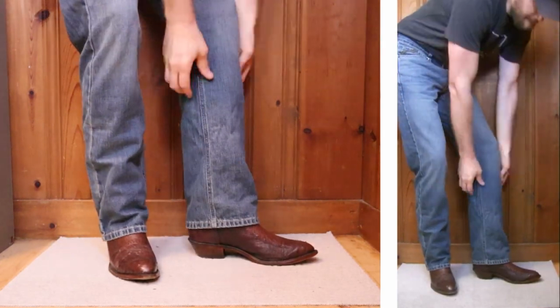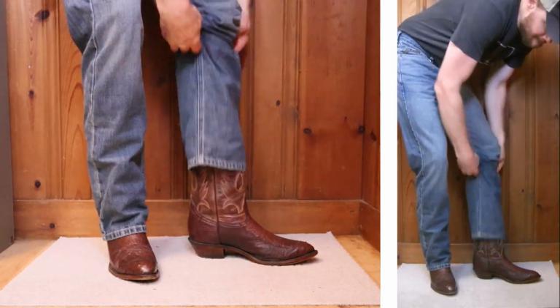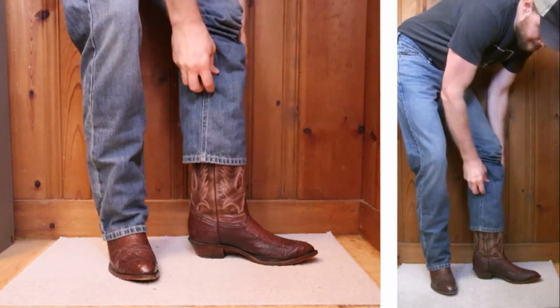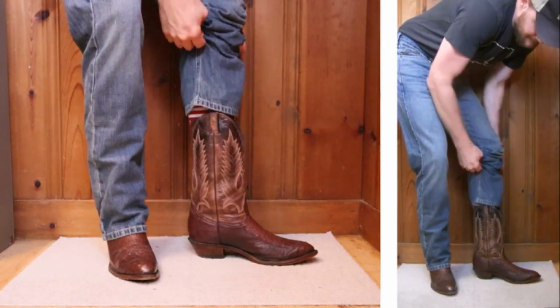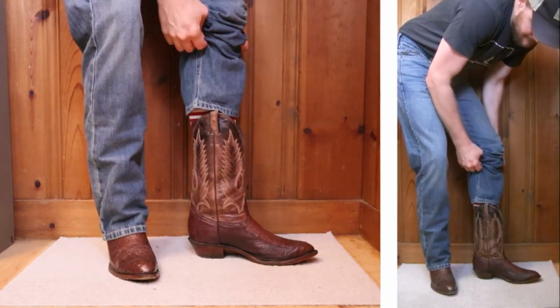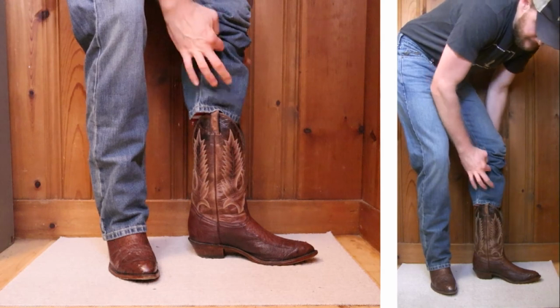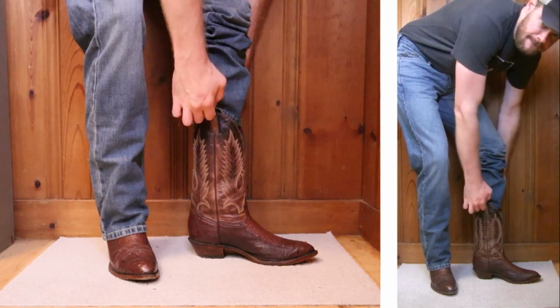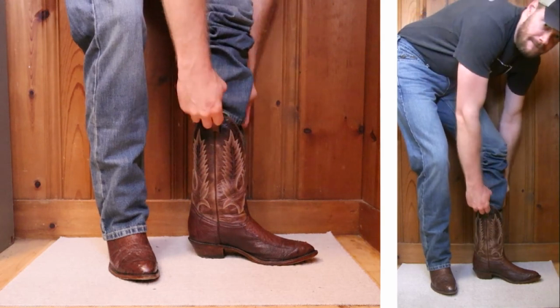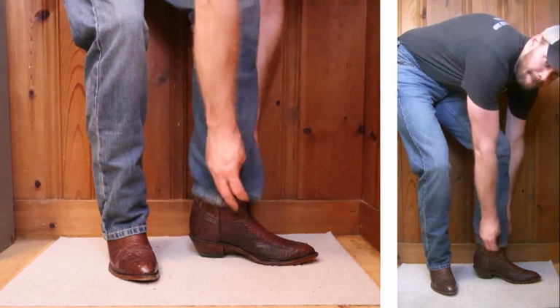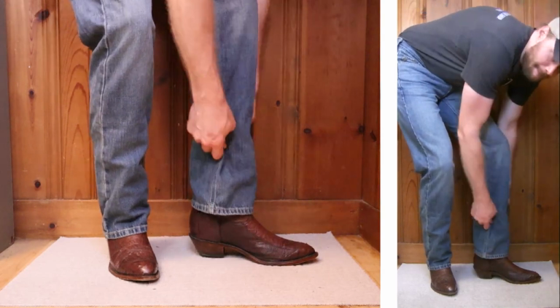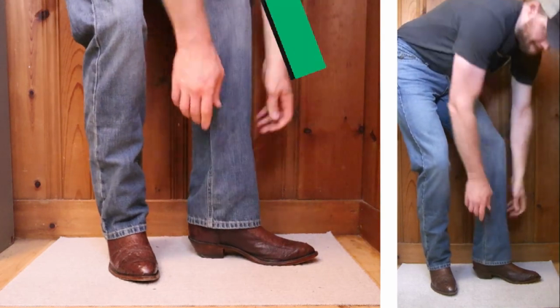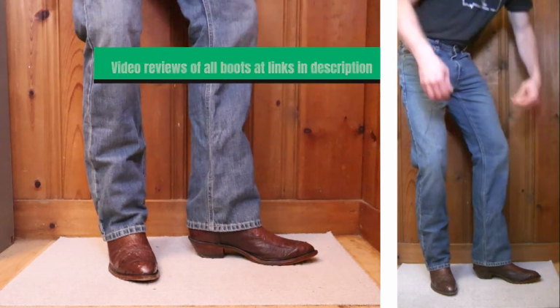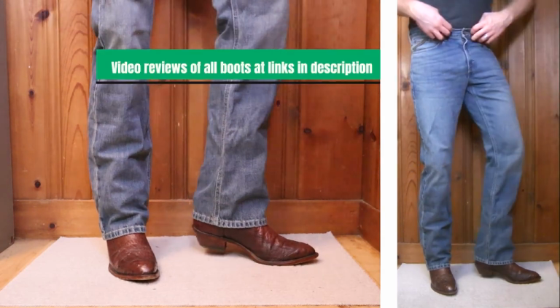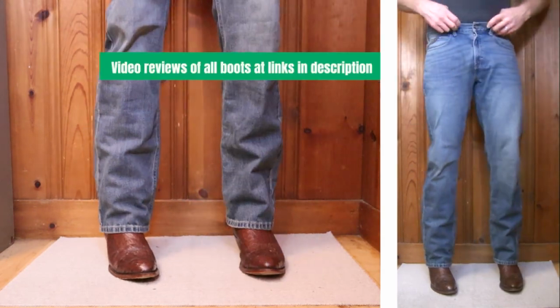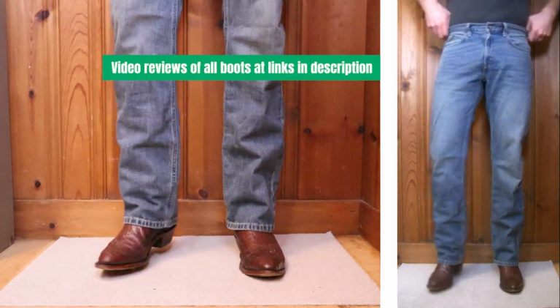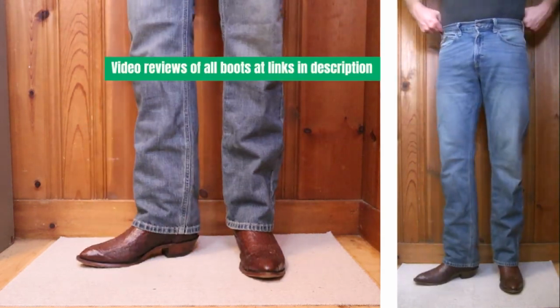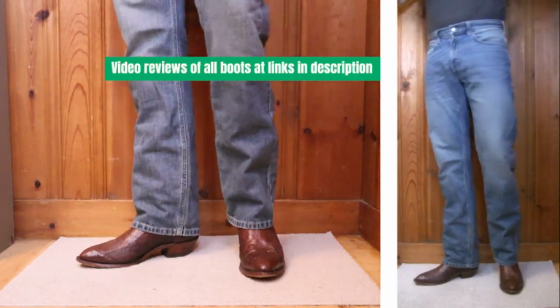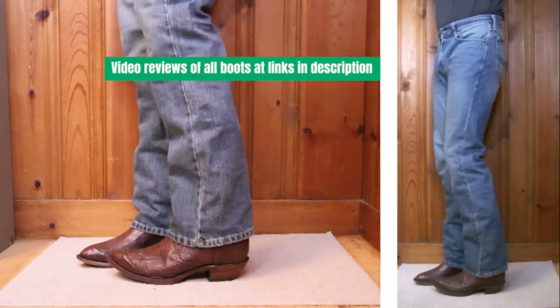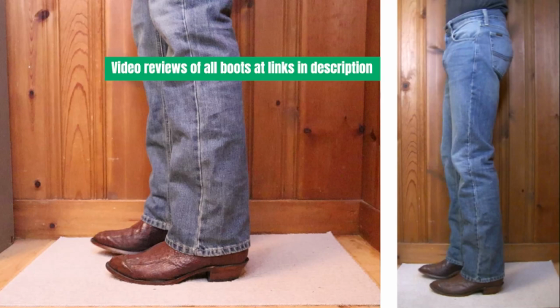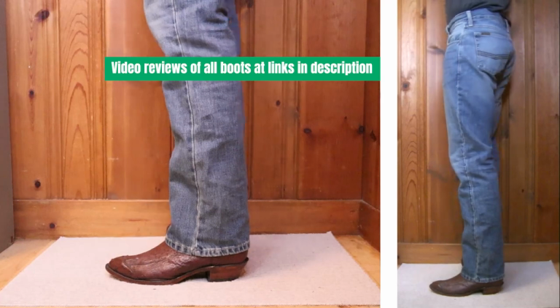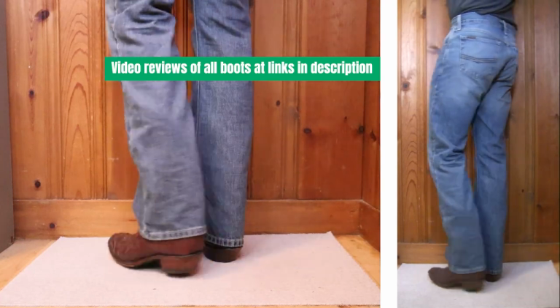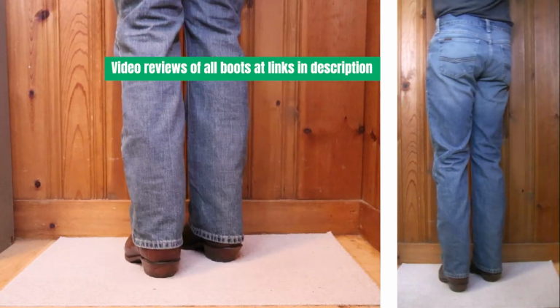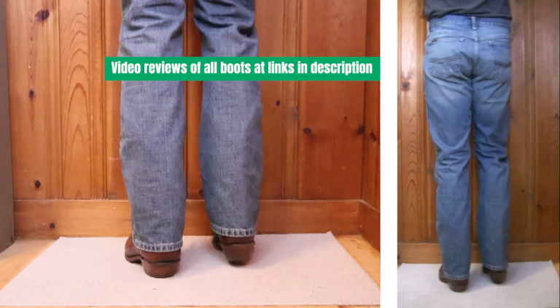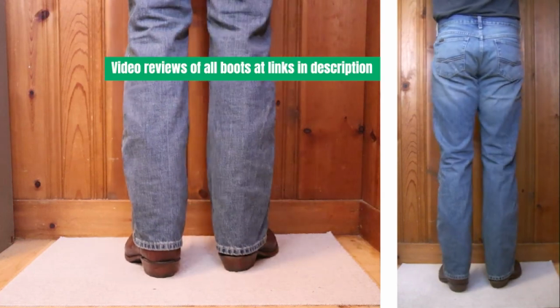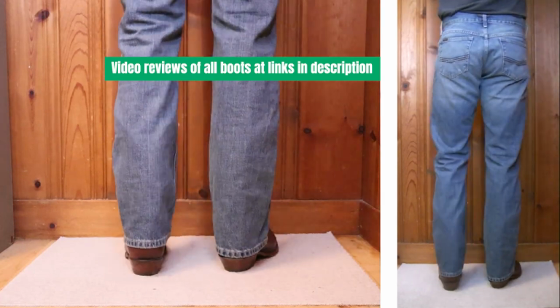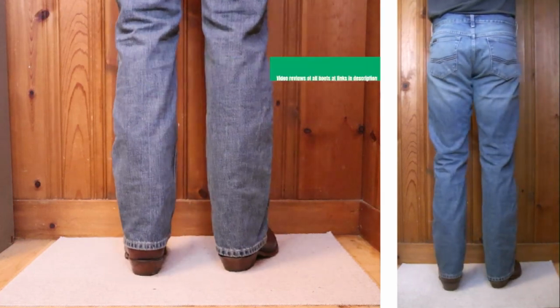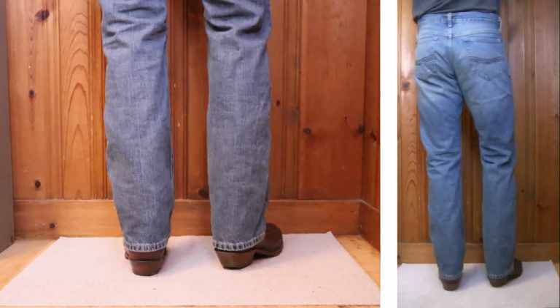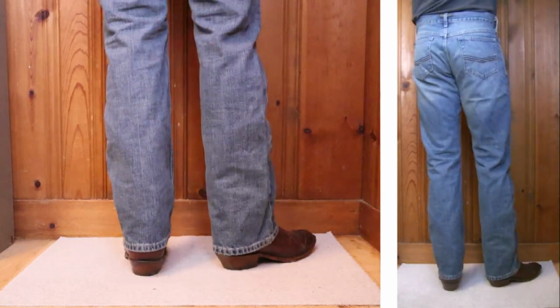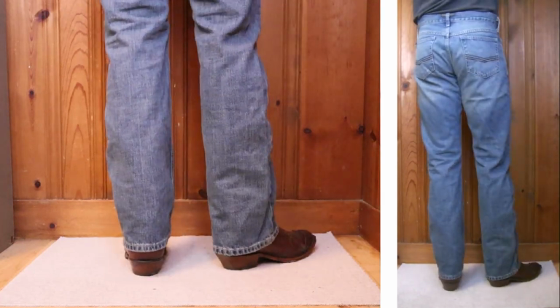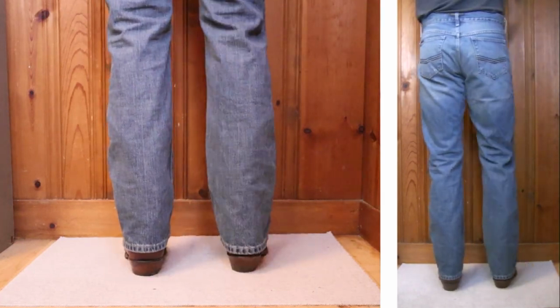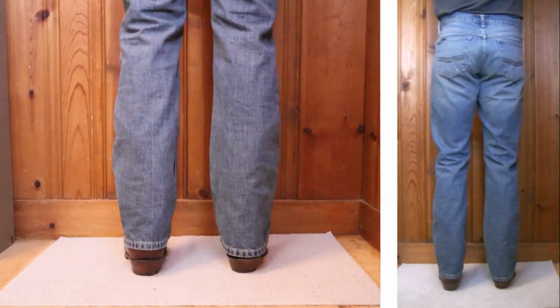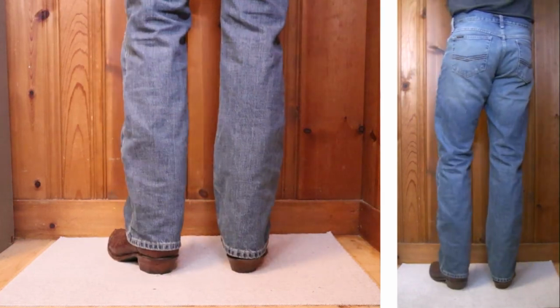We're looking at a Boulet 1505 pieced ostrich boot with a one-and-a-half-inch heel and a 12-inch top. This is the first exotic we're looking at today and it's not a bad look. Relaxed fits don't always look the best with exotic dress-type boots in my opinion, and while I probably wouldn't do this very often, it still looks okay.